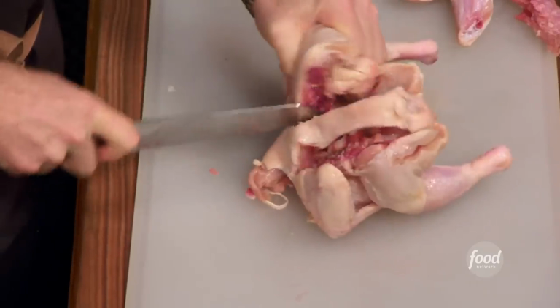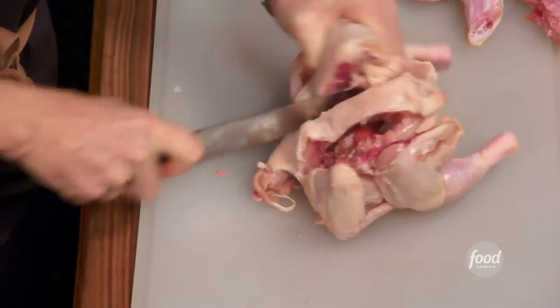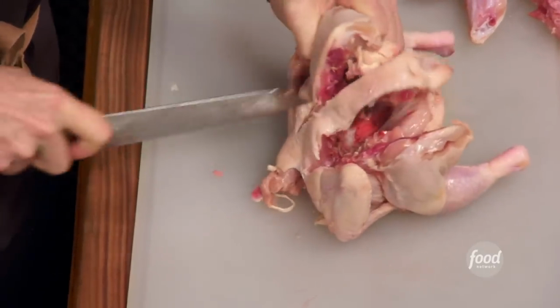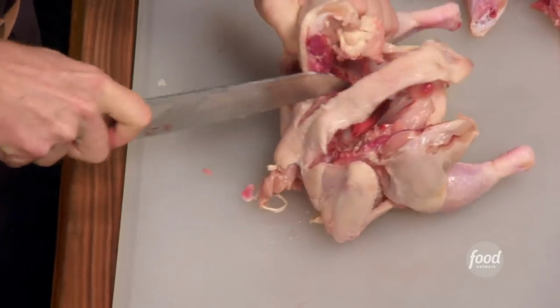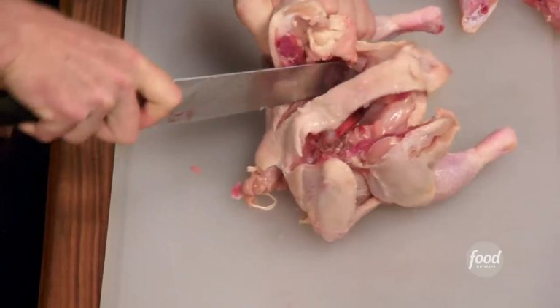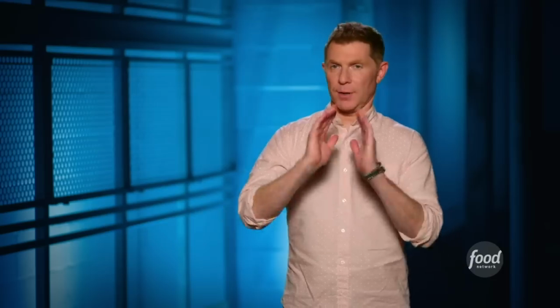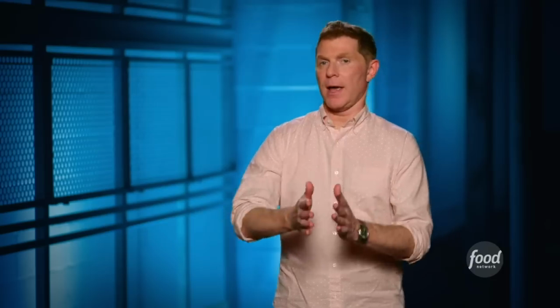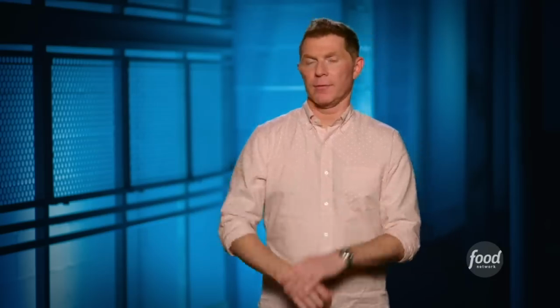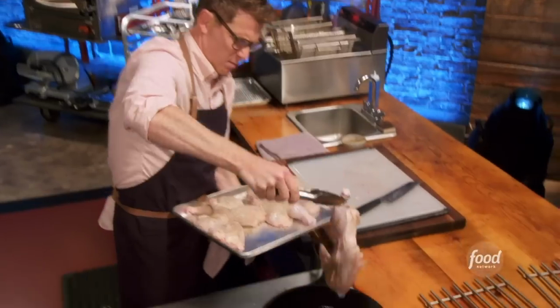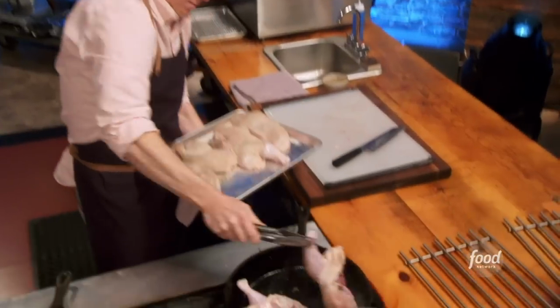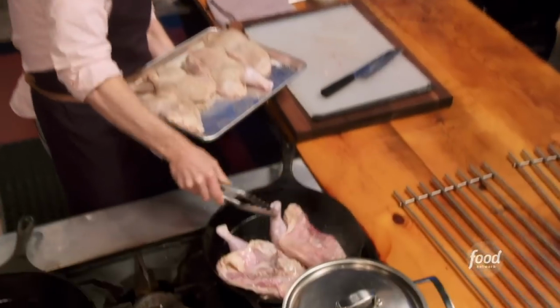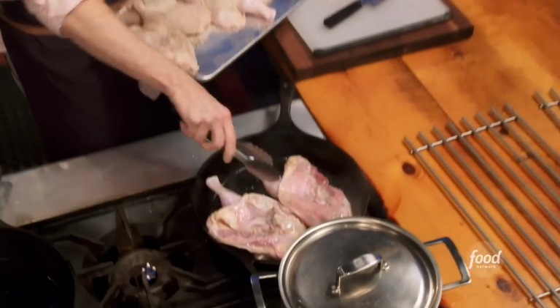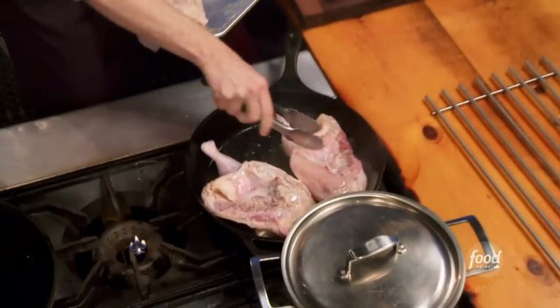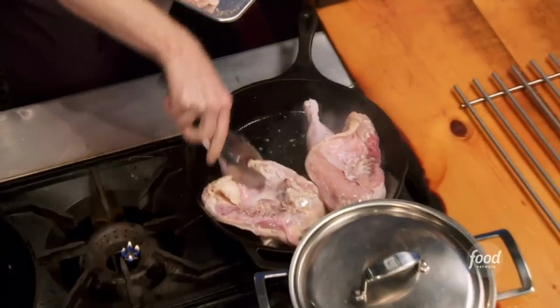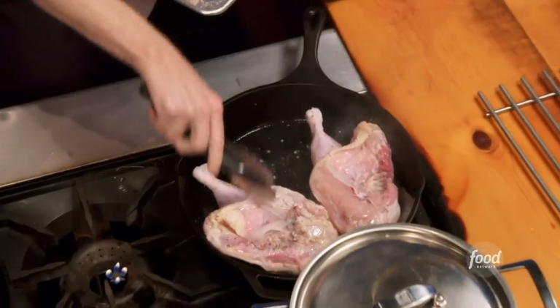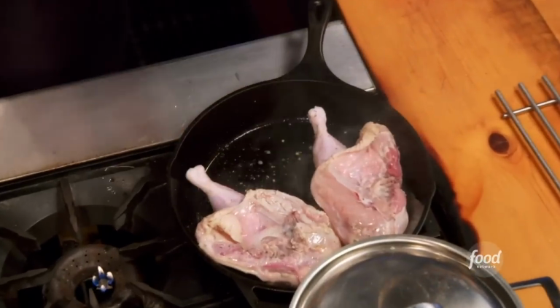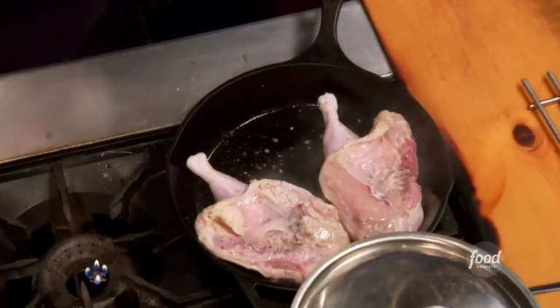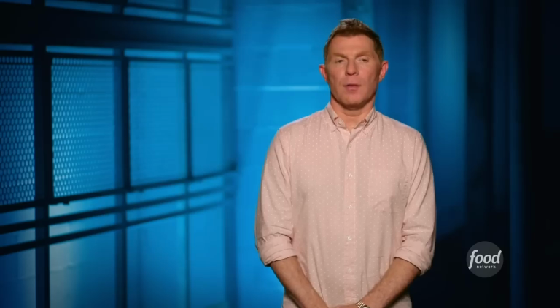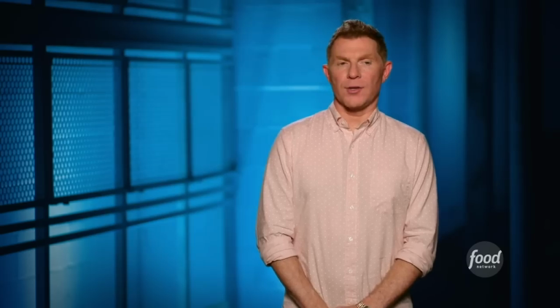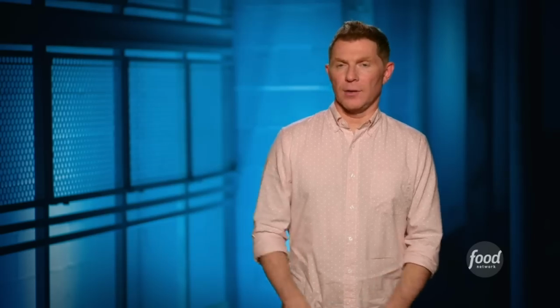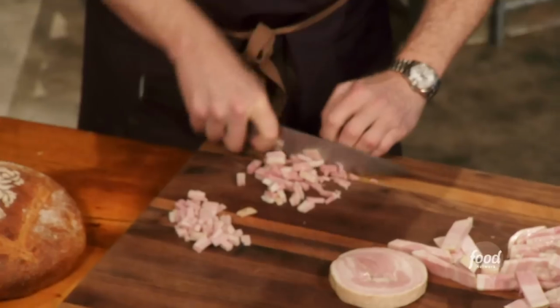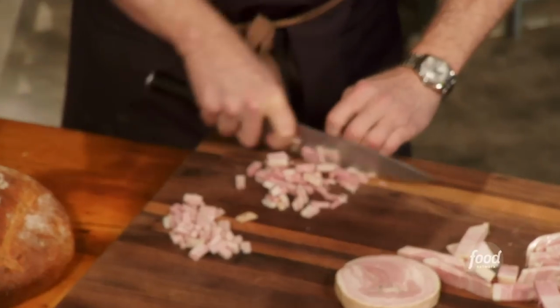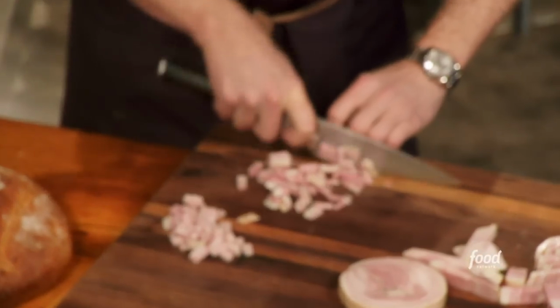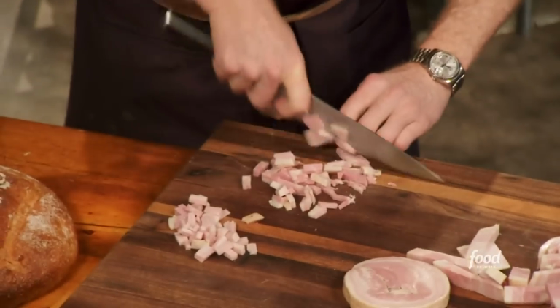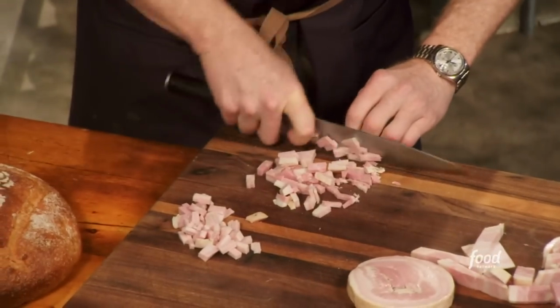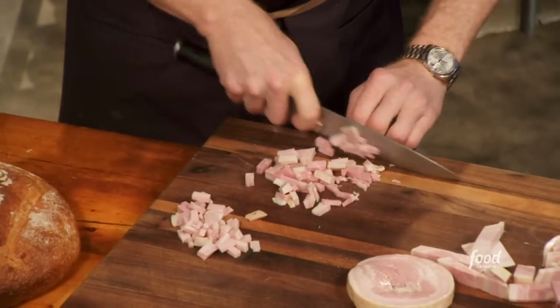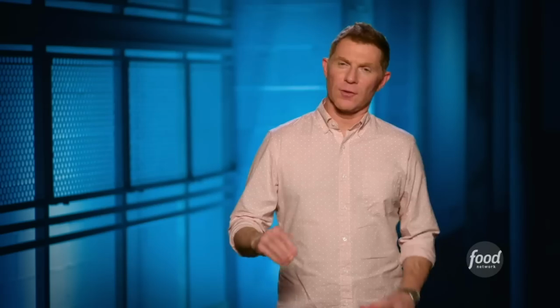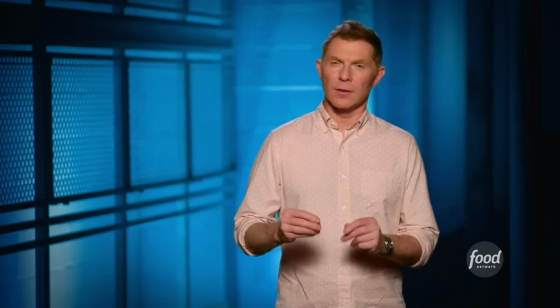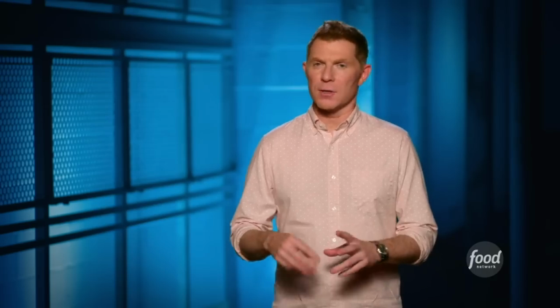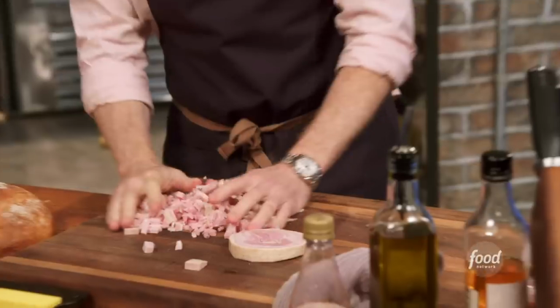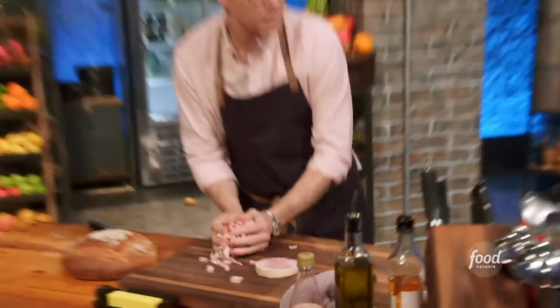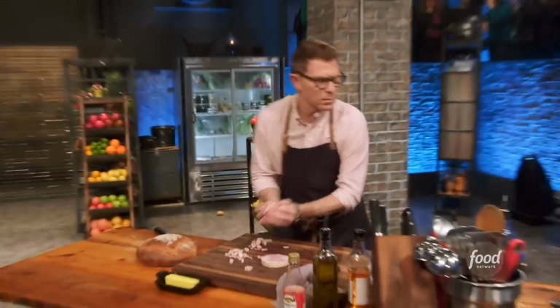I'm cutting the backbone out and splitting them in half. I'm gonna ensure a good crust on them, because that's really important. So then the pancetta is gonna be diced up. I want to render the fat so they get a little crispy for my bread salad.